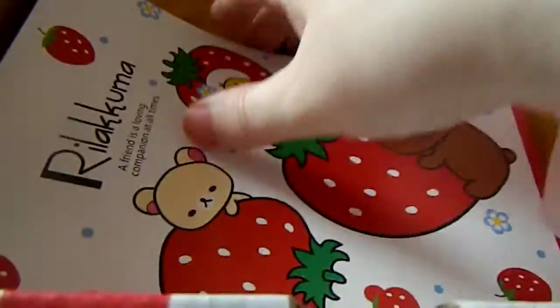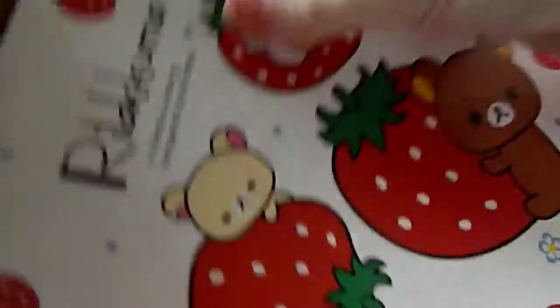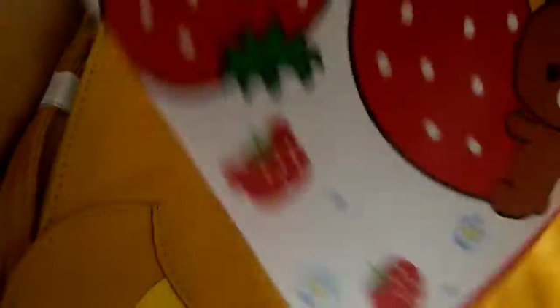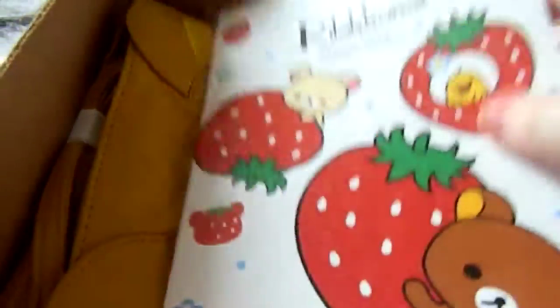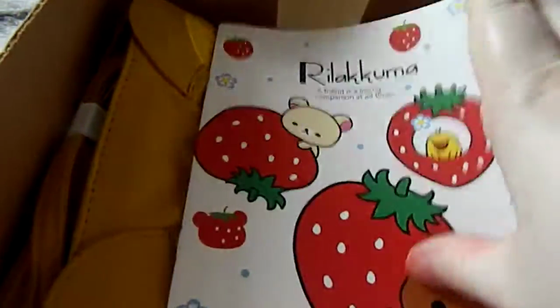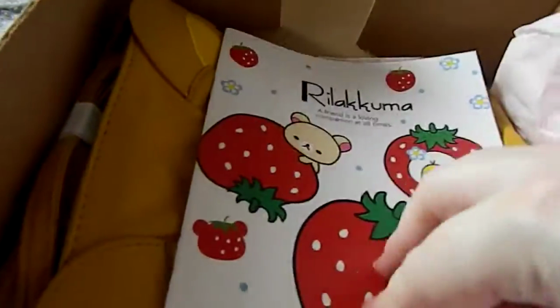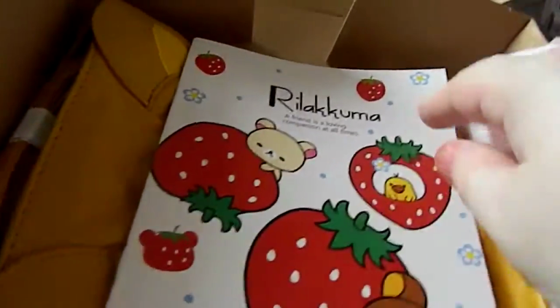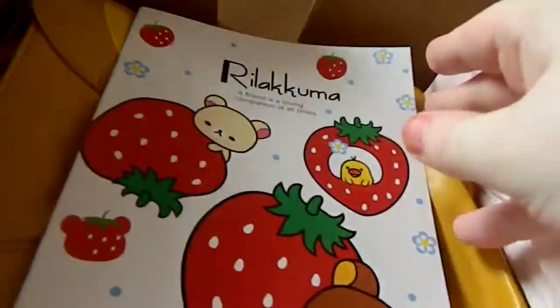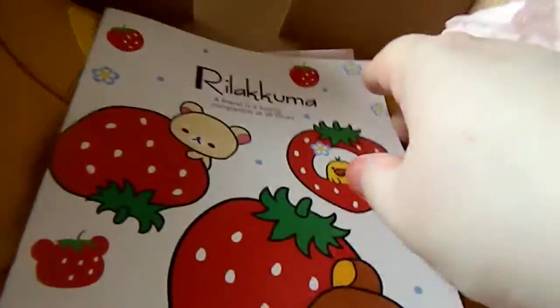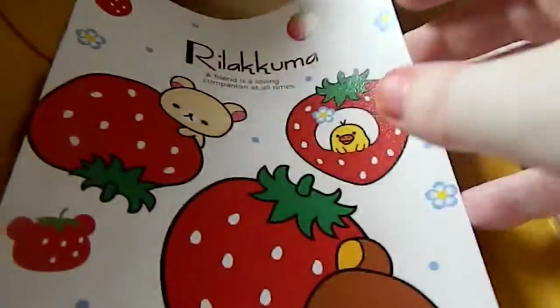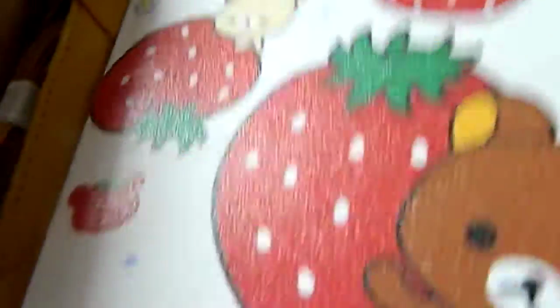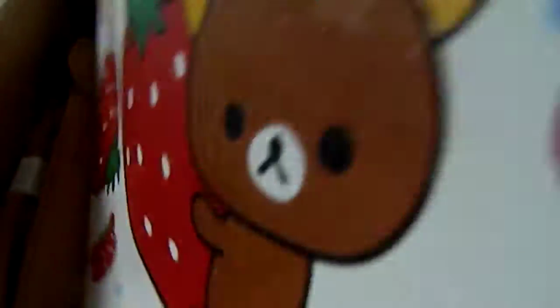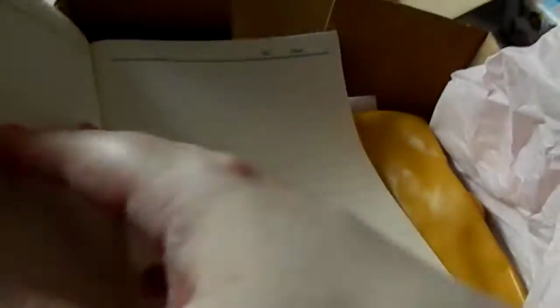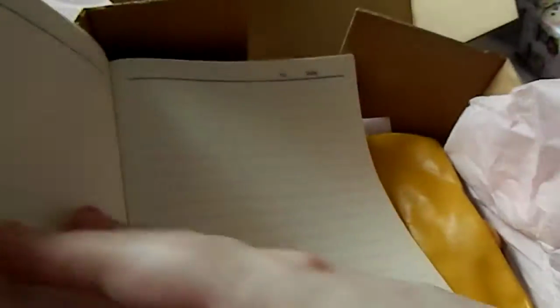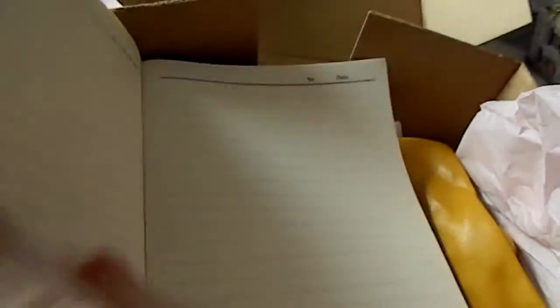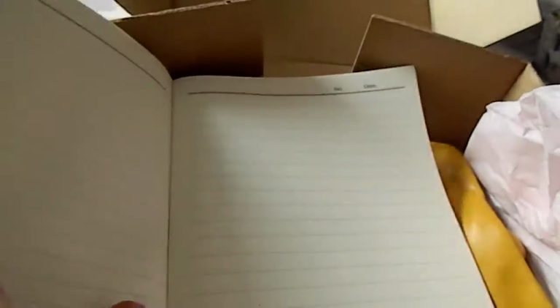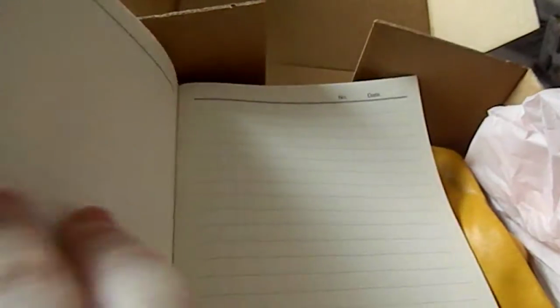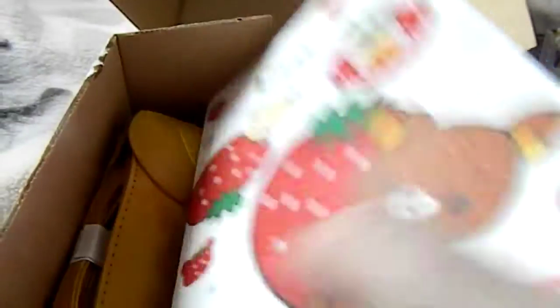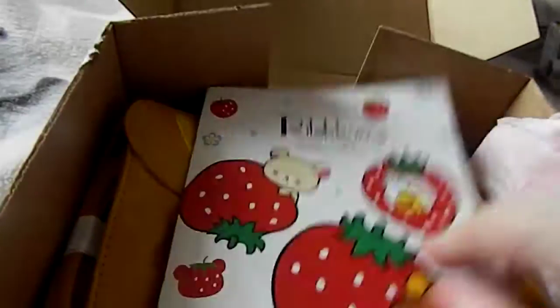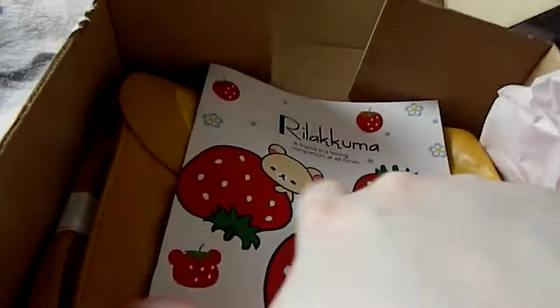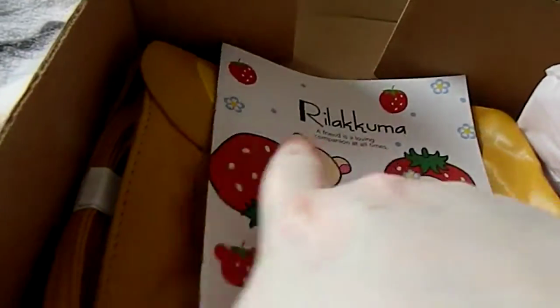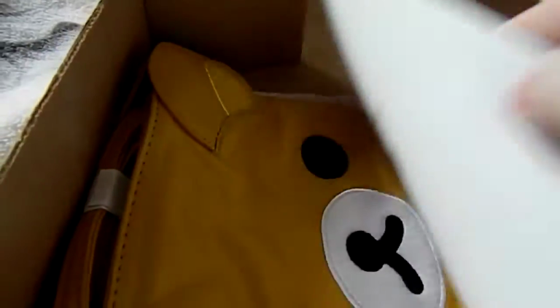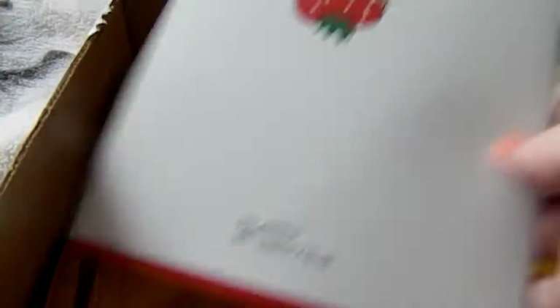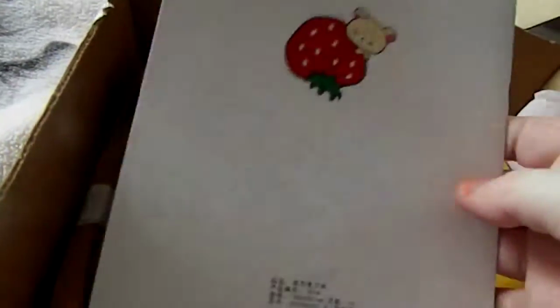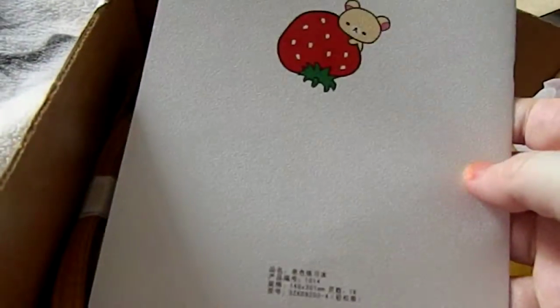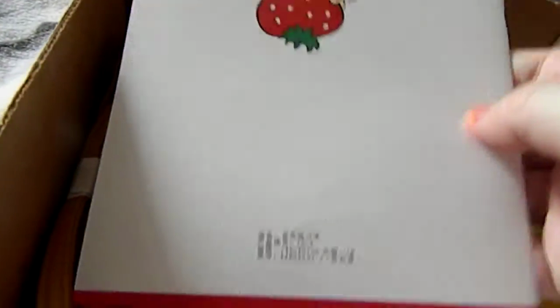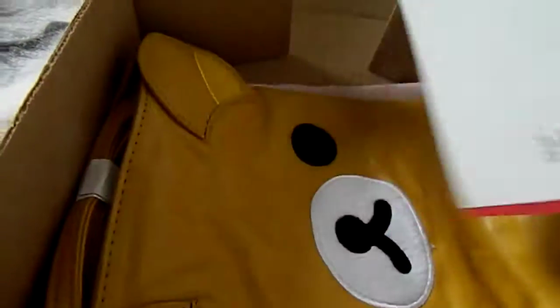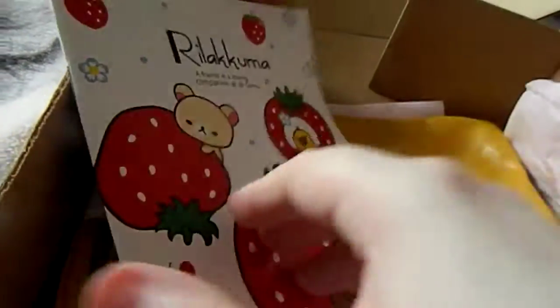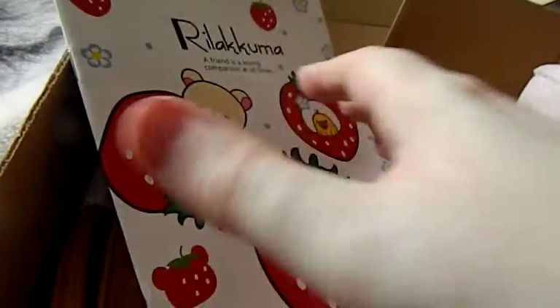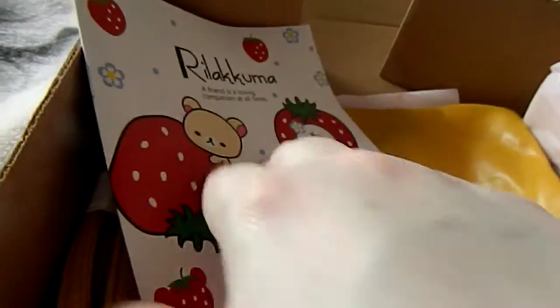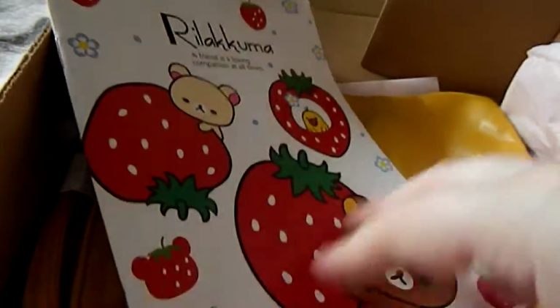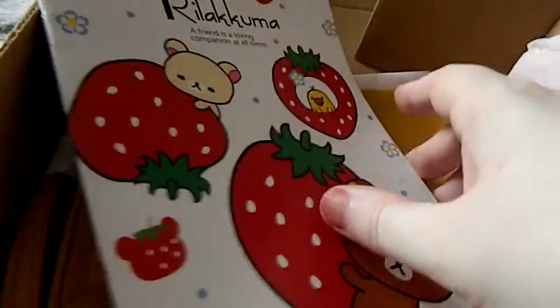The next thing is a notebook which everybody got as well. It's quite a small notebook but it is quite nice and cute.